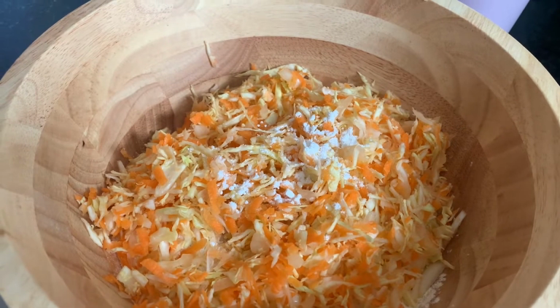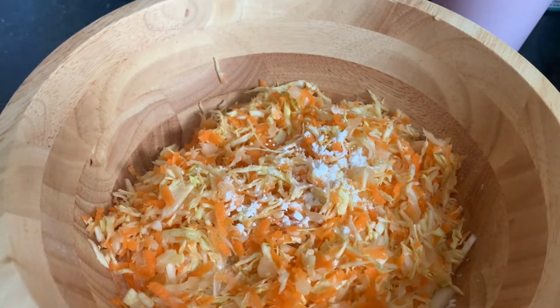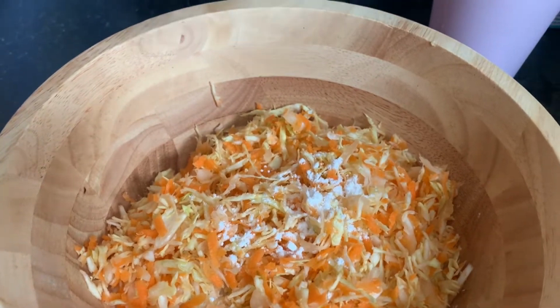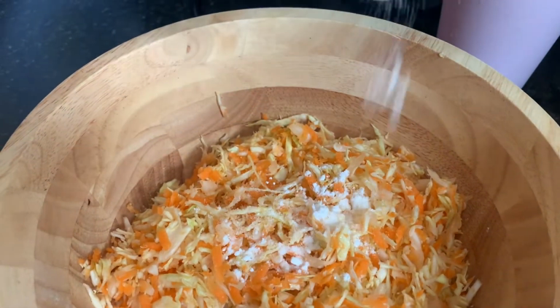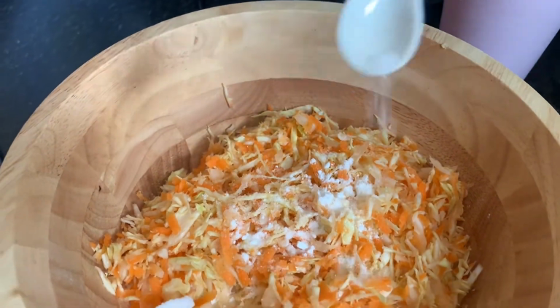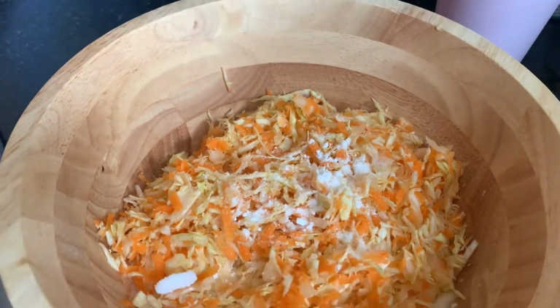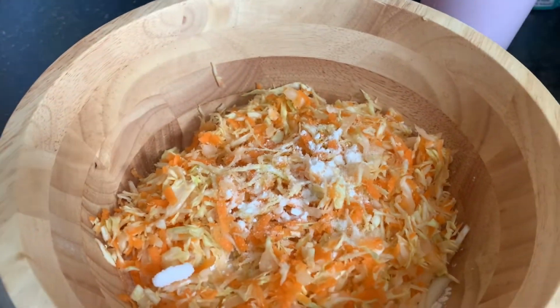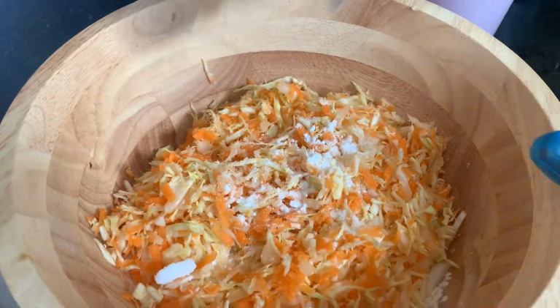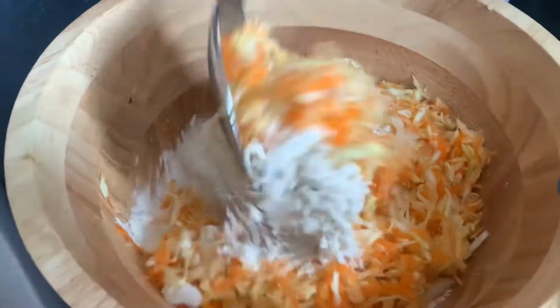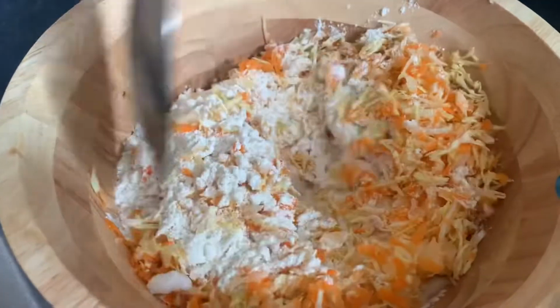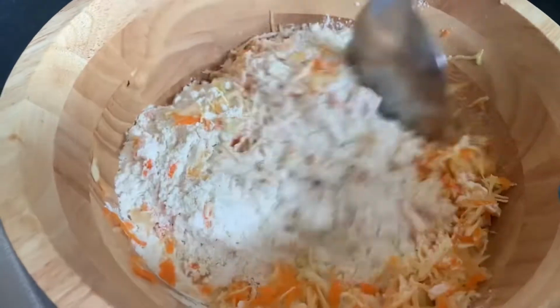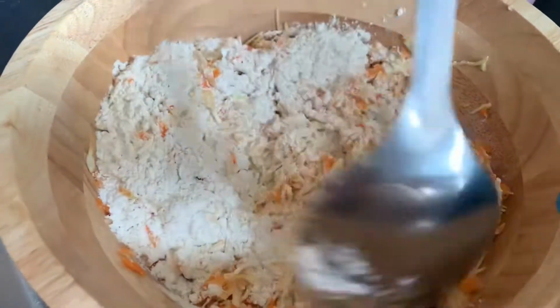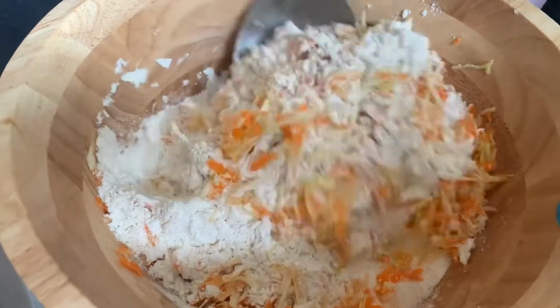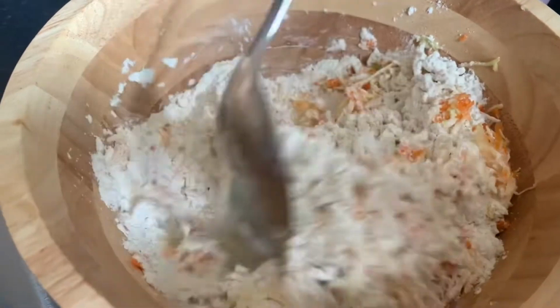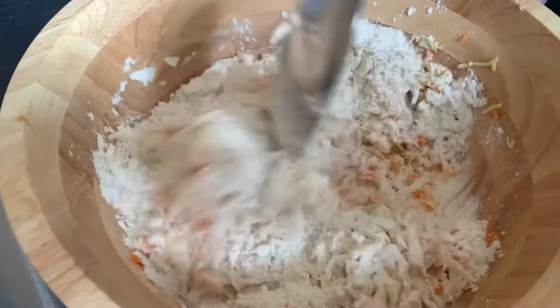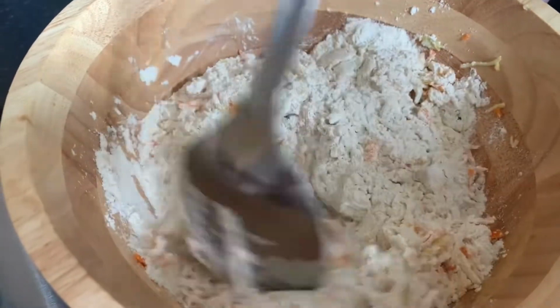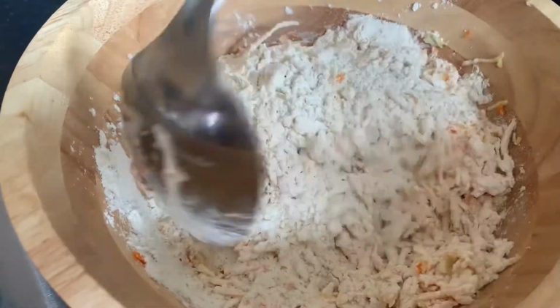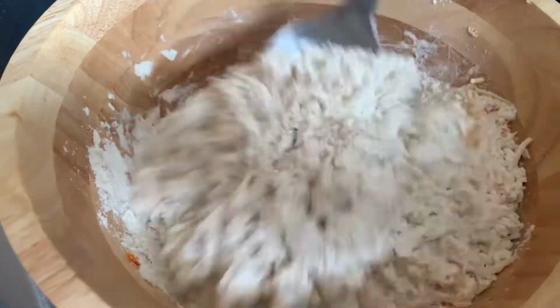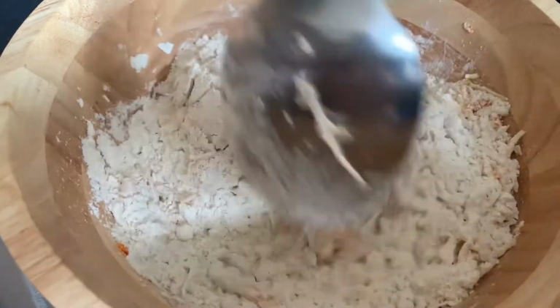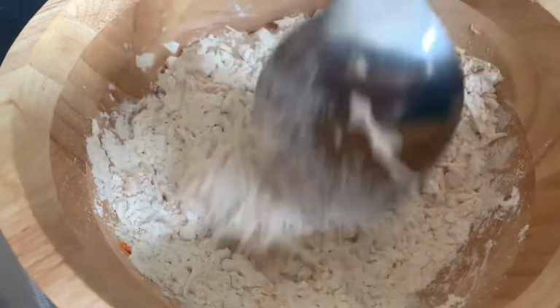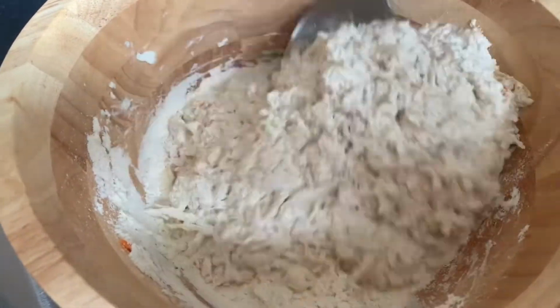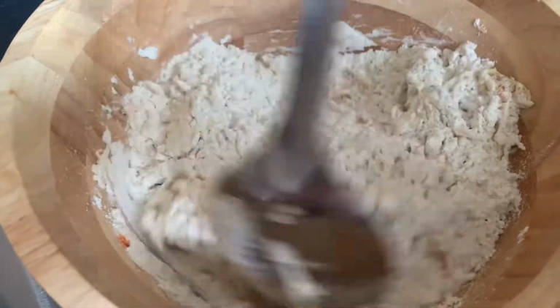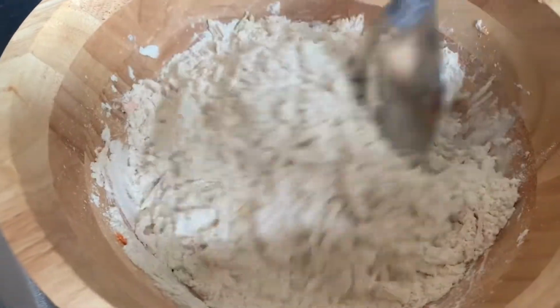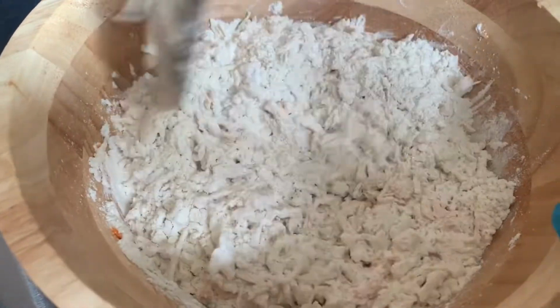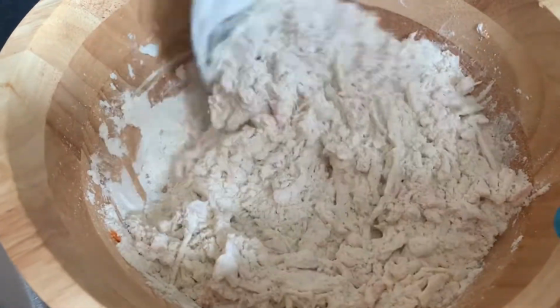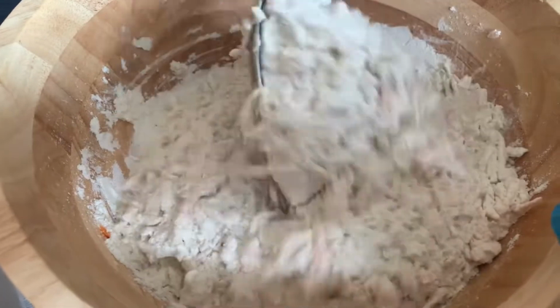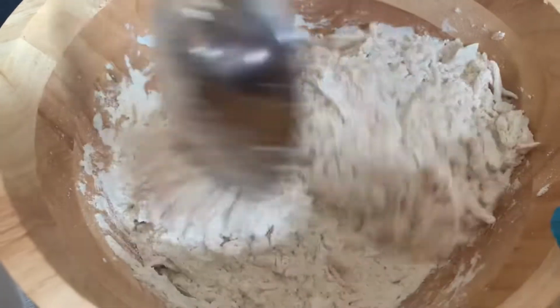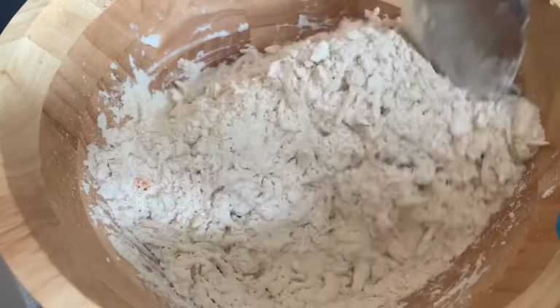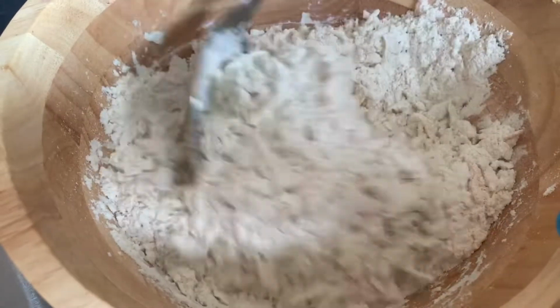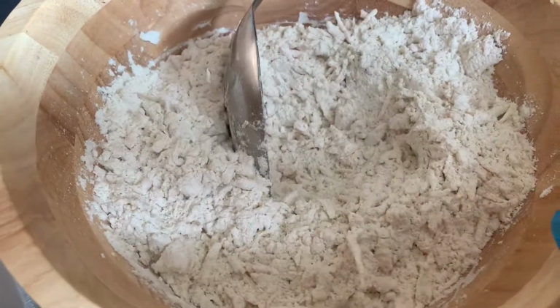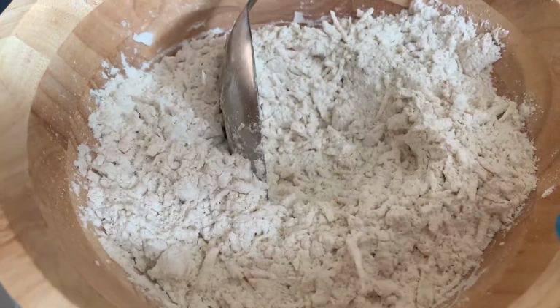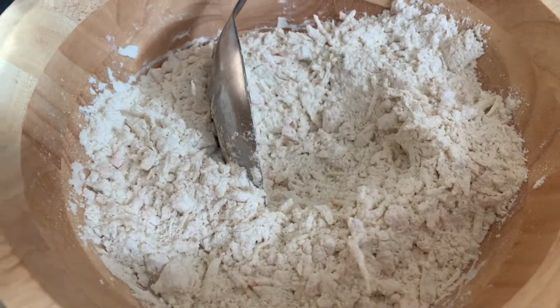We're also going to add a teaspoon of salt as well, which adds a bit of taste. And if you want to add any other powdered seasoning to your fritters, that is totally up to you.